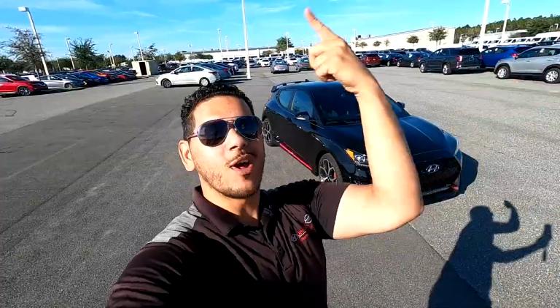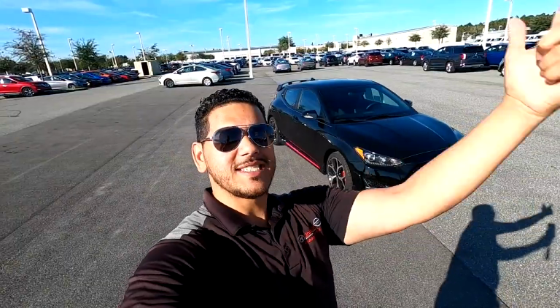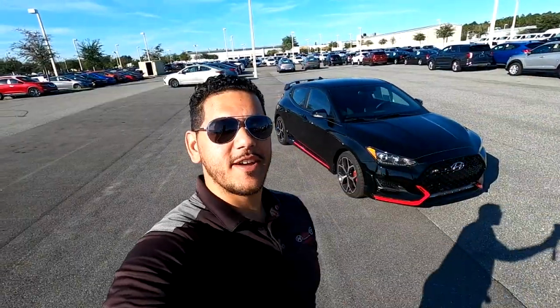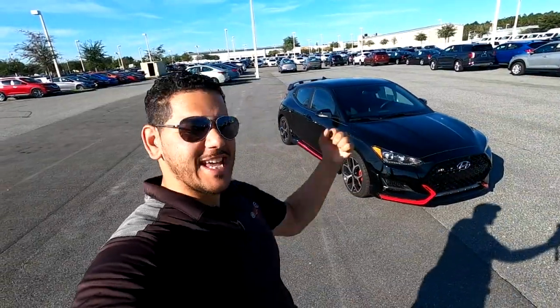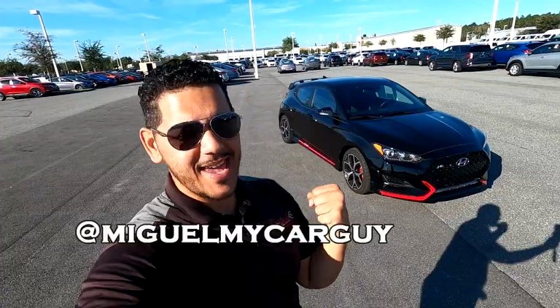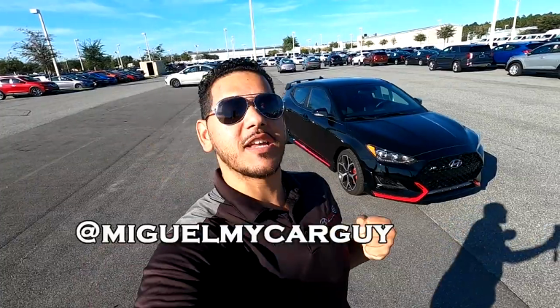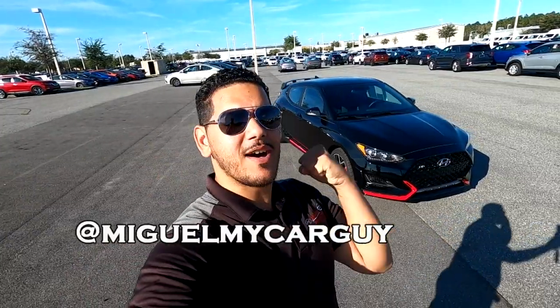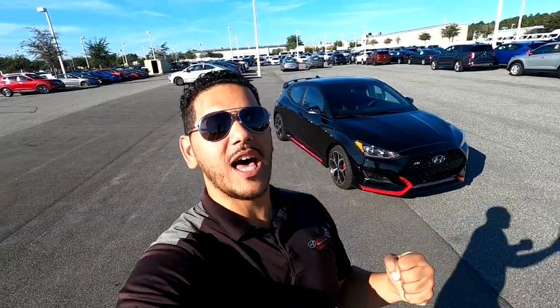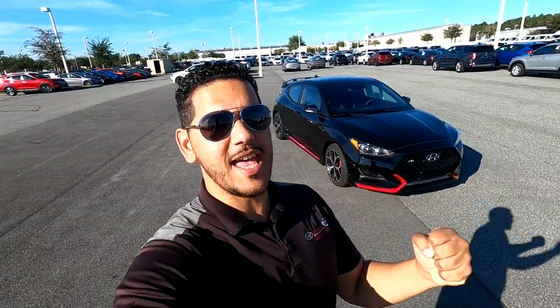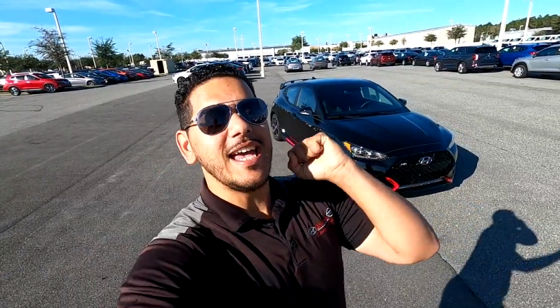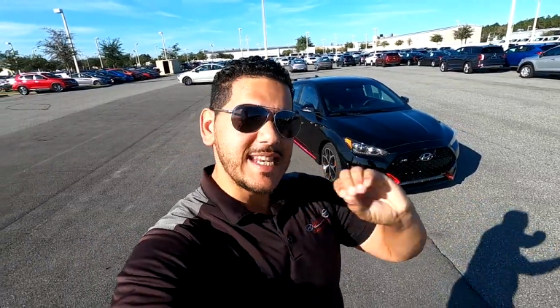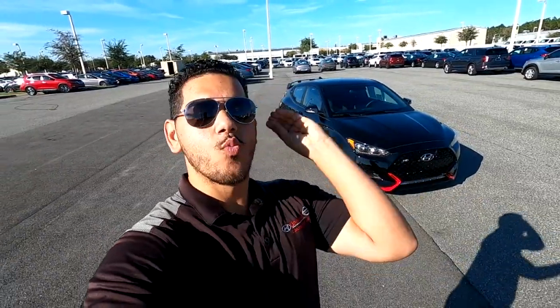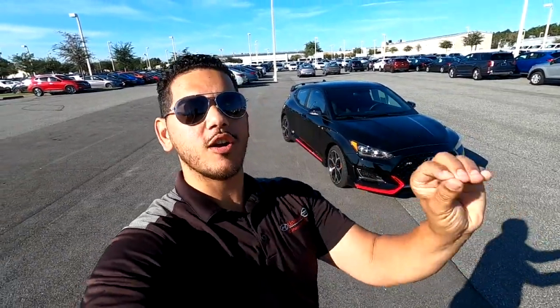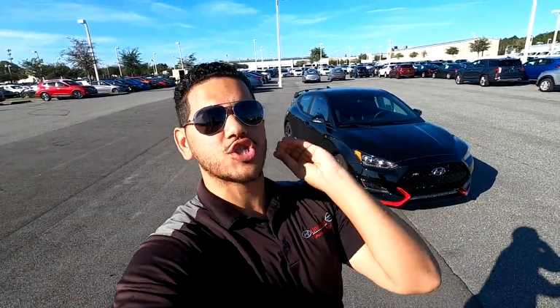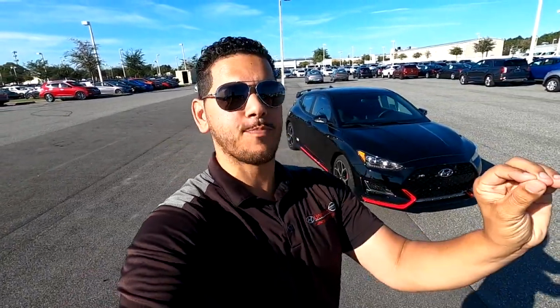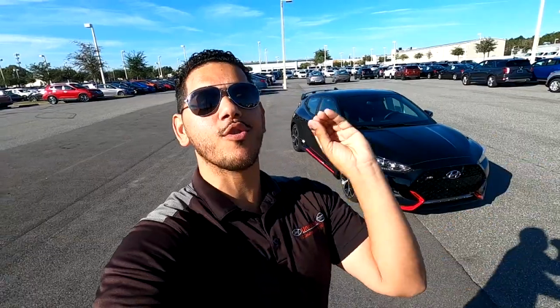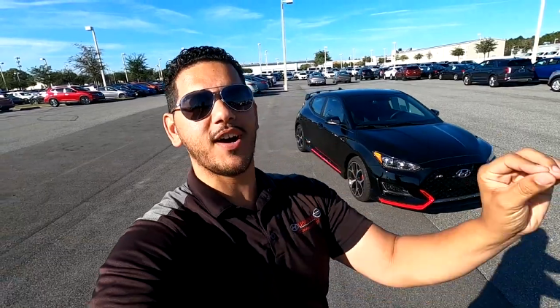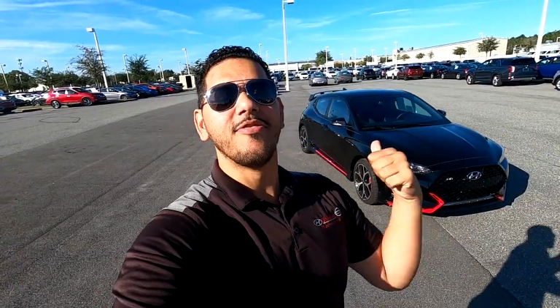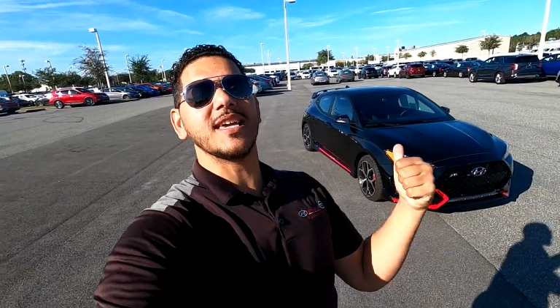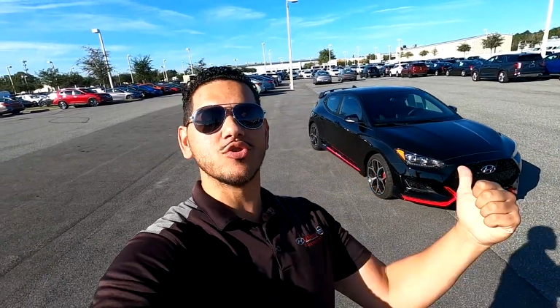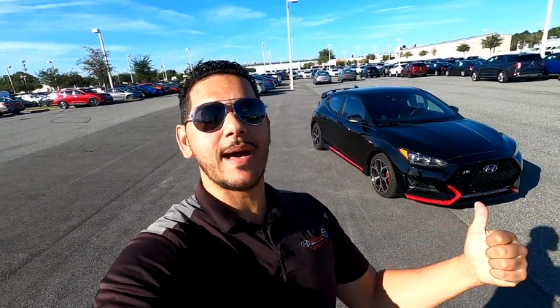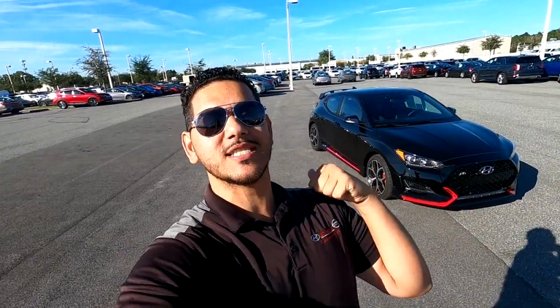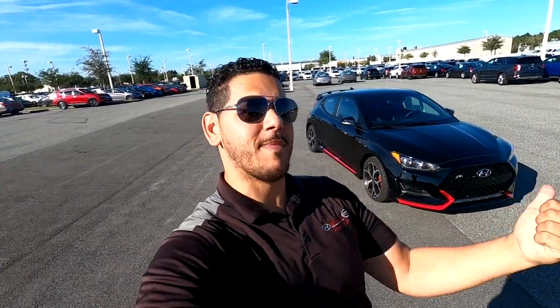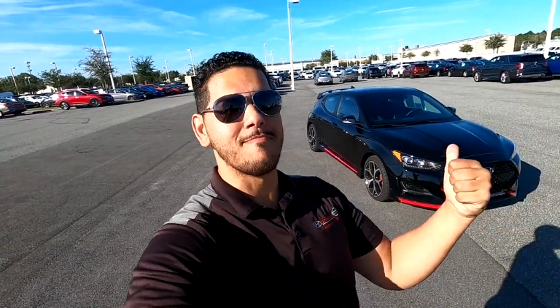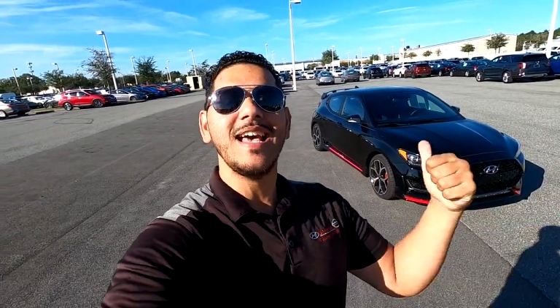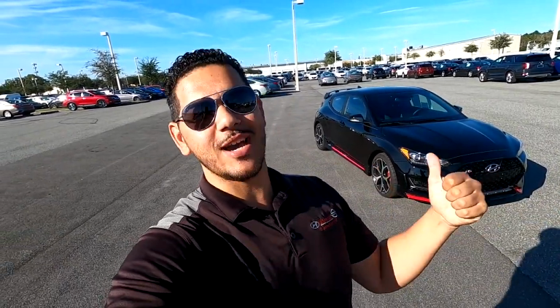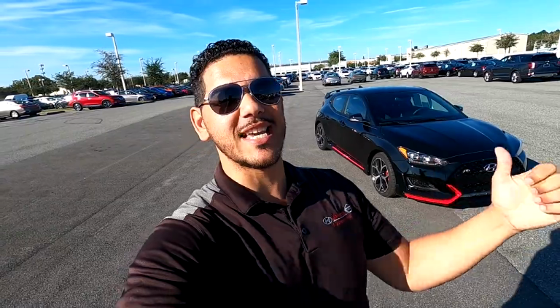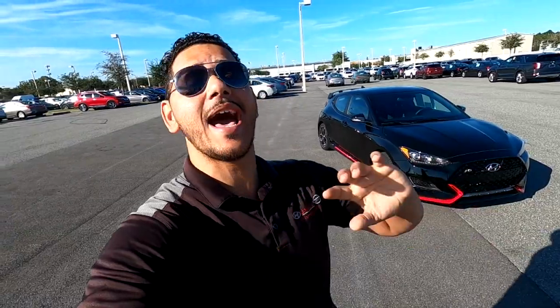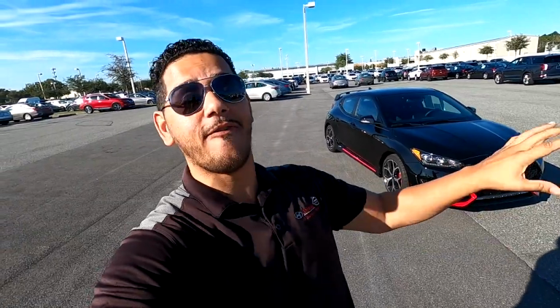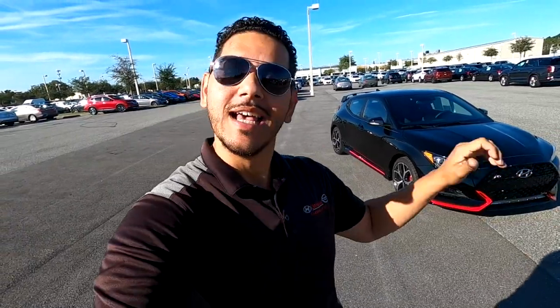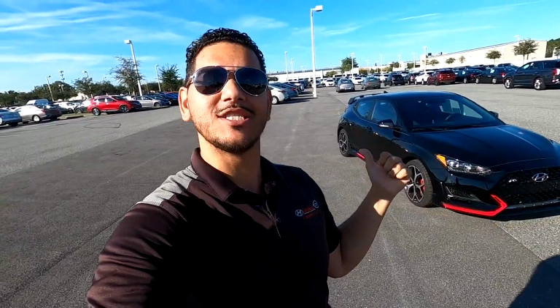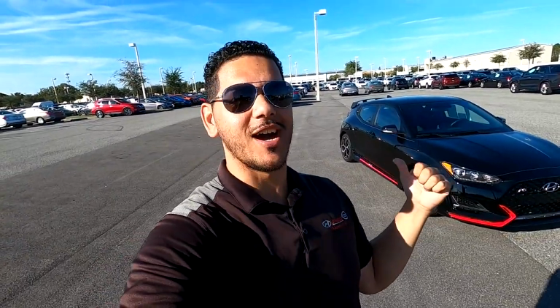What is up, guys? It is Miguel, your car guy, and today I am talking about the Veloster N. In a day where cars are transport more than fun, this thing is a true standout because it's more smiles per mile that you get with this thing, and I'm a fan. Let me go ahead and show you why.